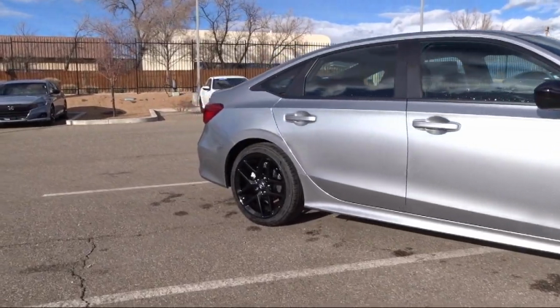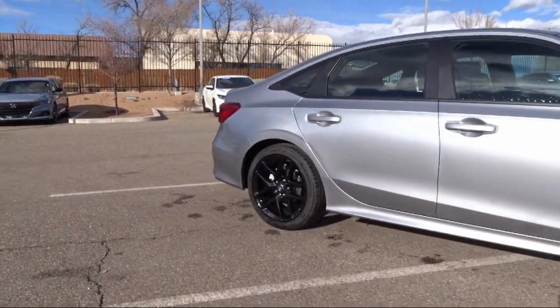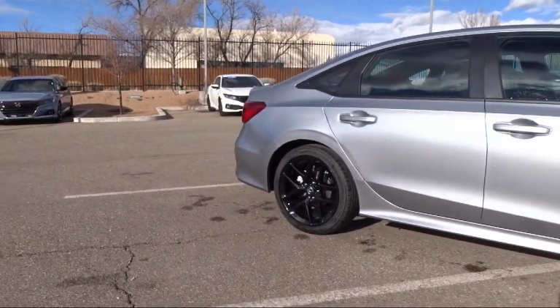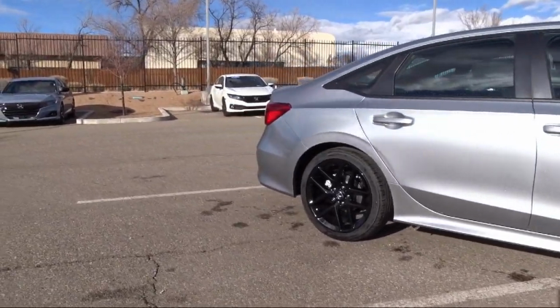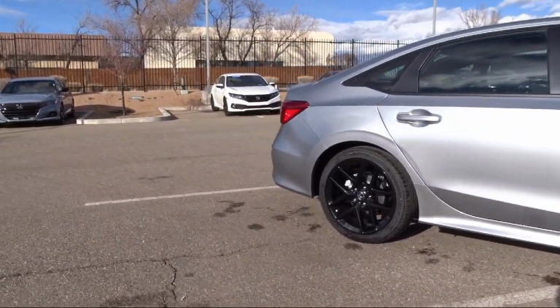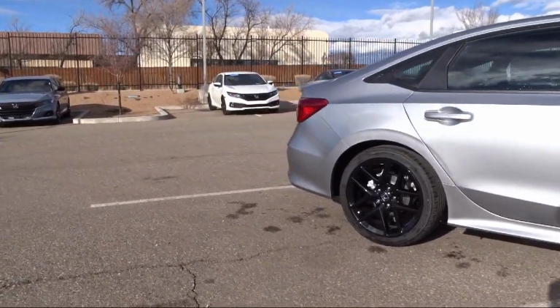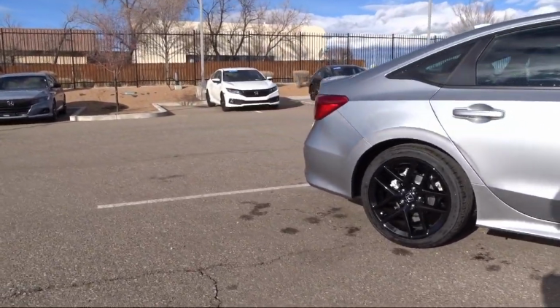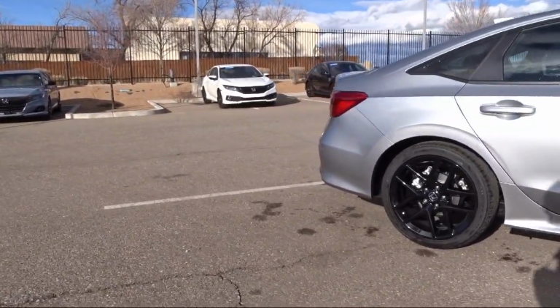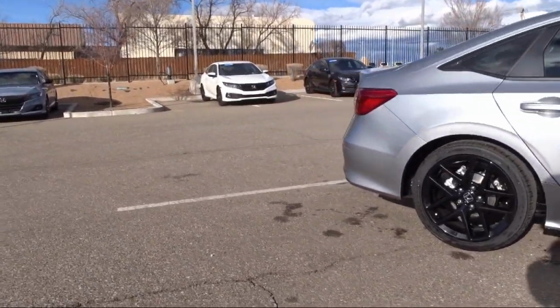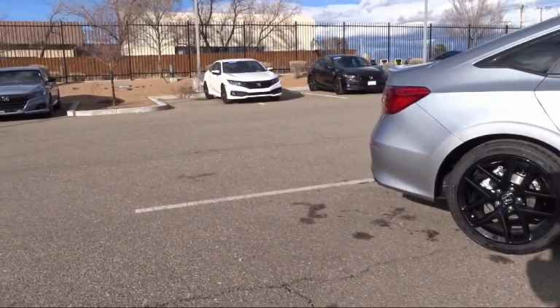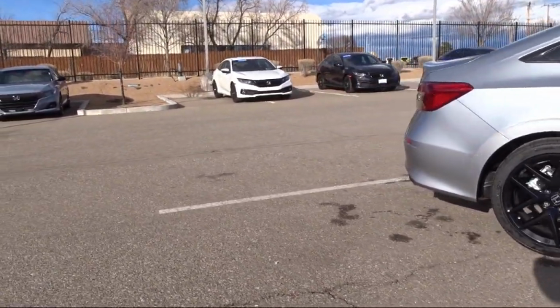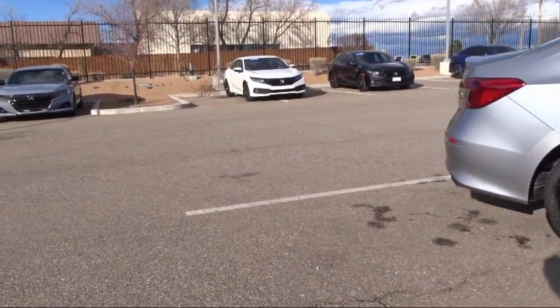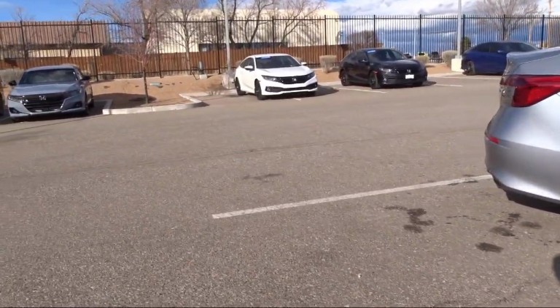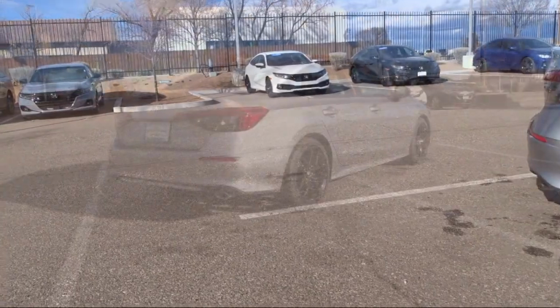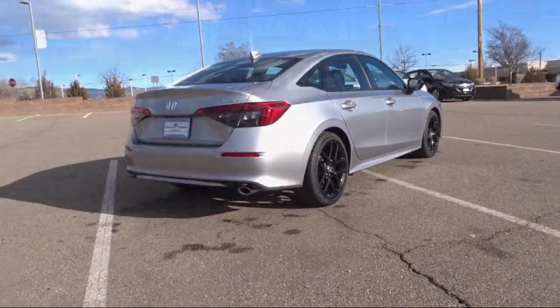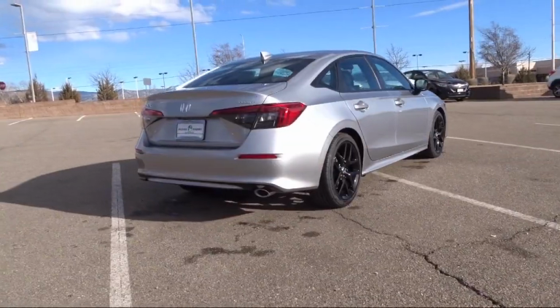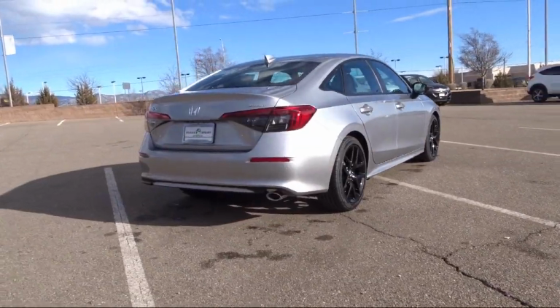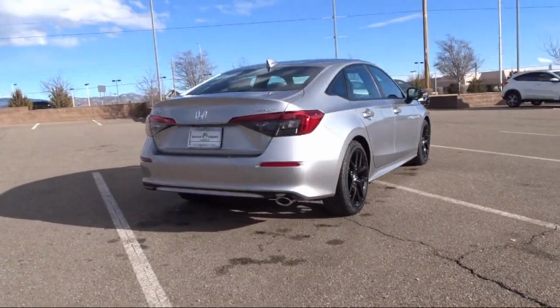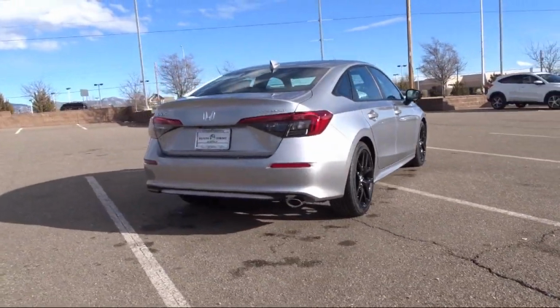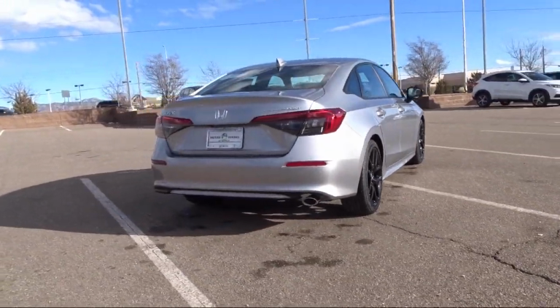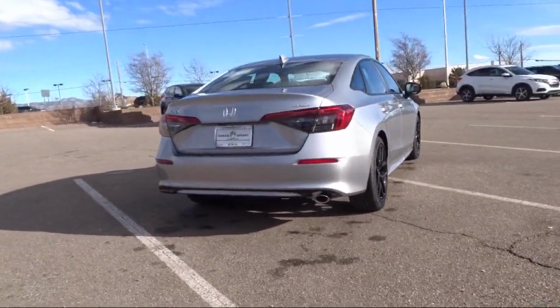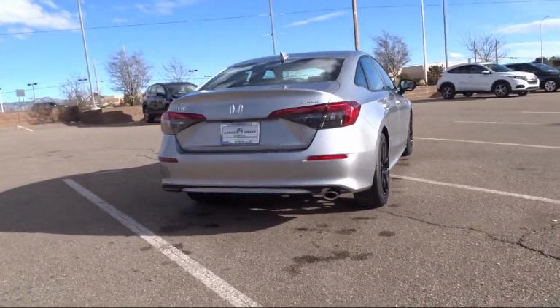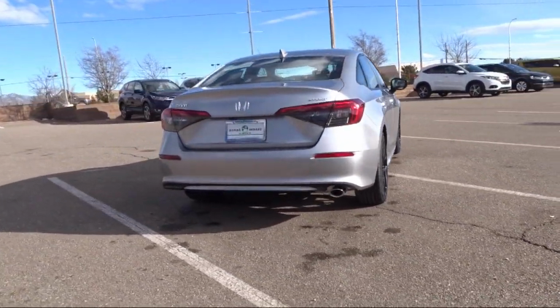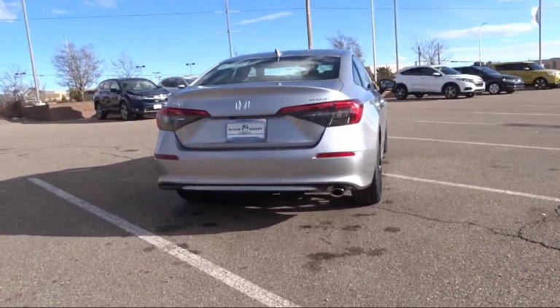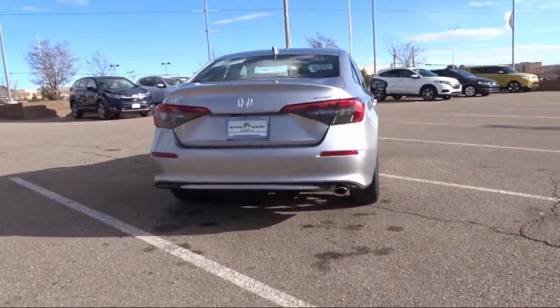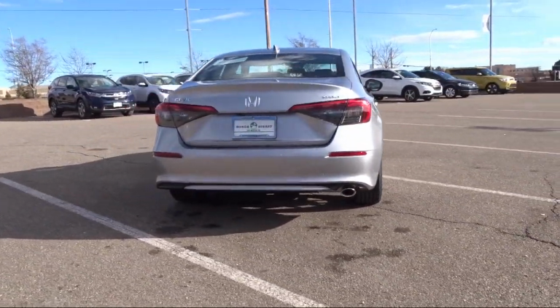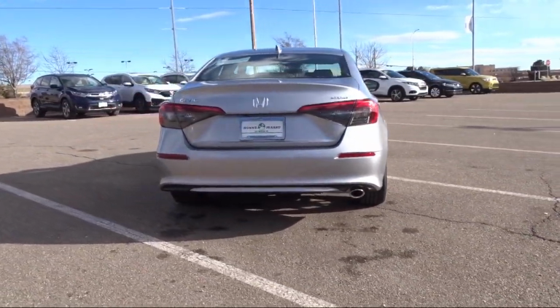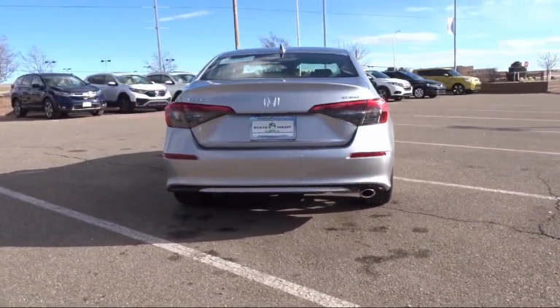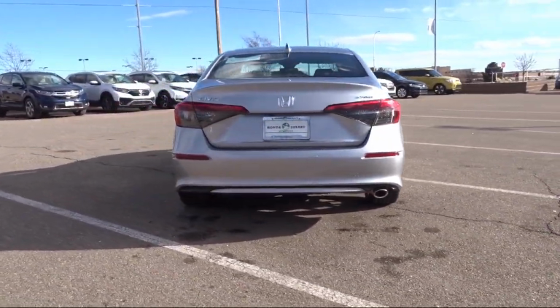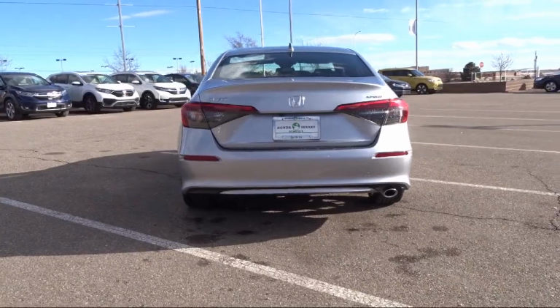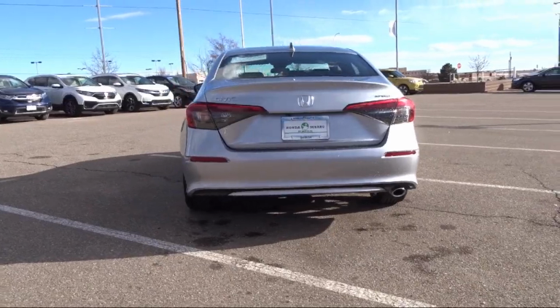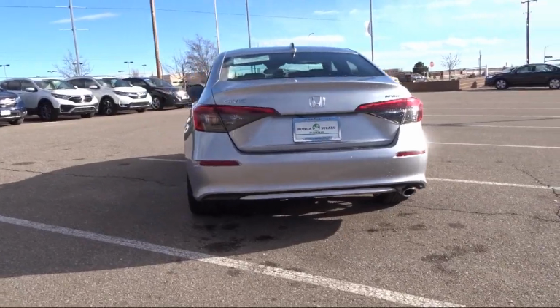Everything we do, we do for you, our valued customer. So come in today and let us show you our dedication to quality service. We're located at 7511 Sirius Road in Santa Fe.